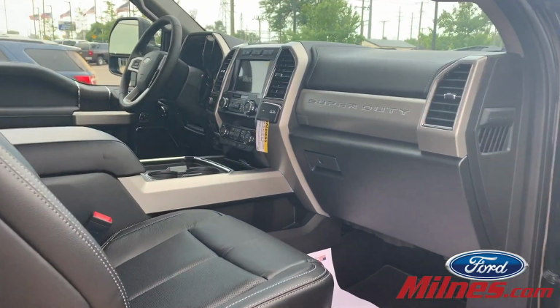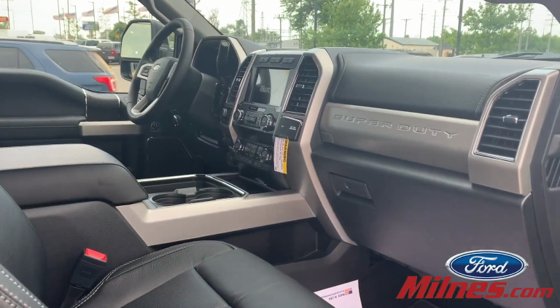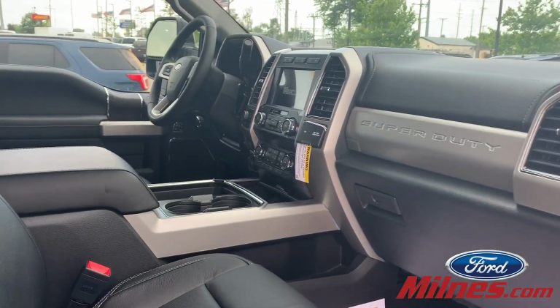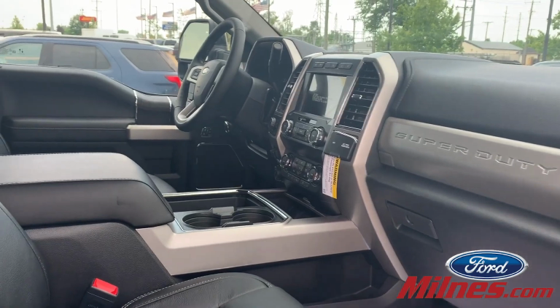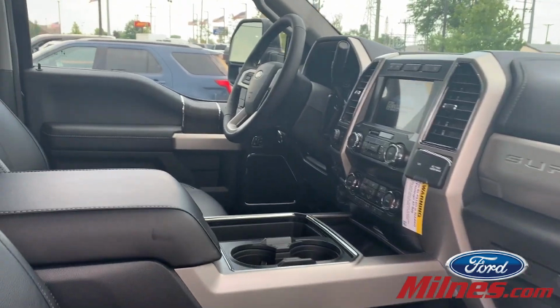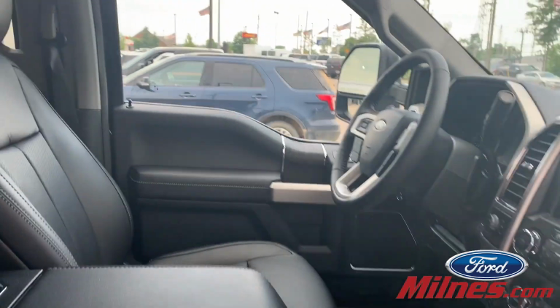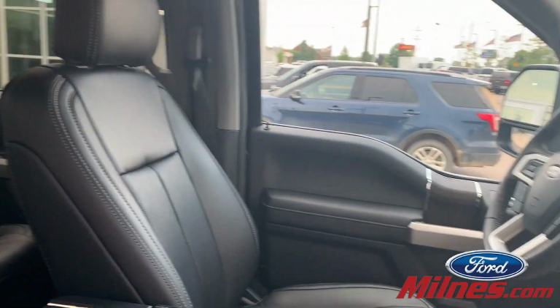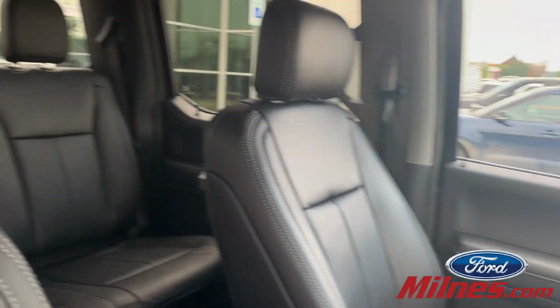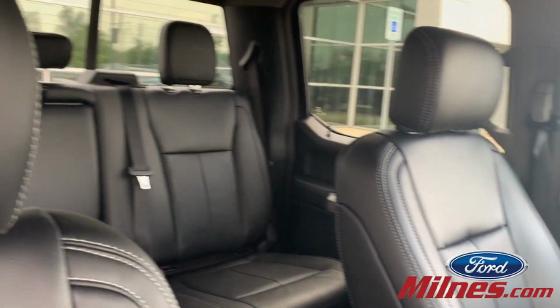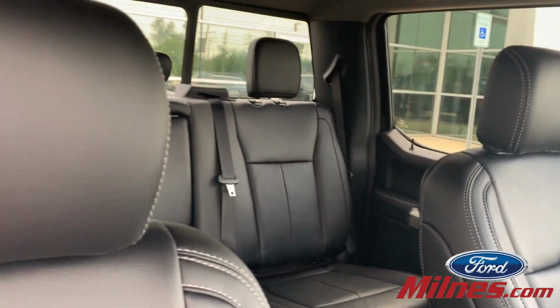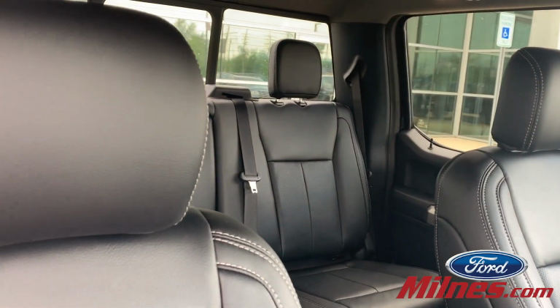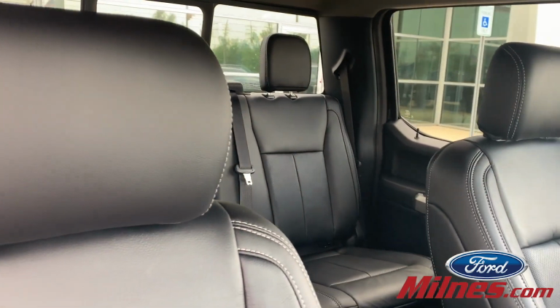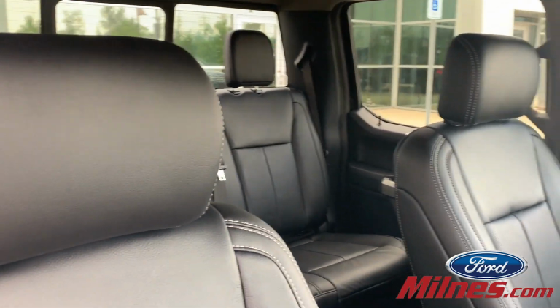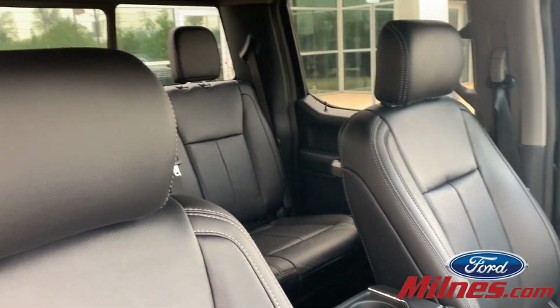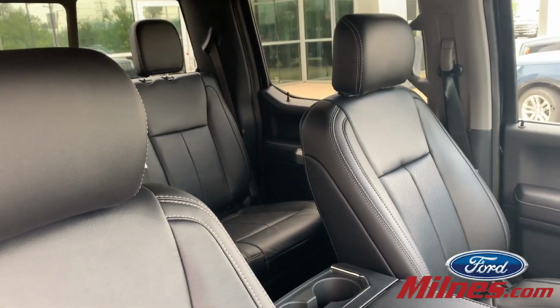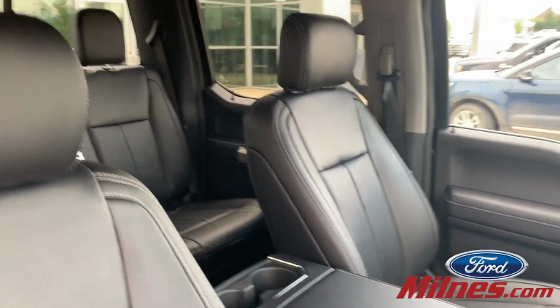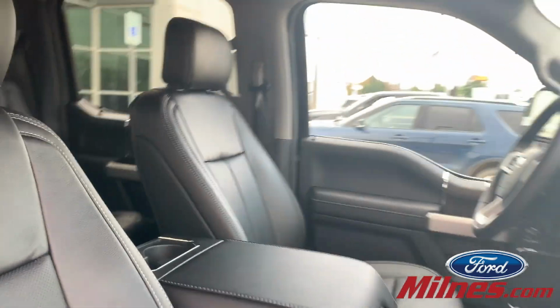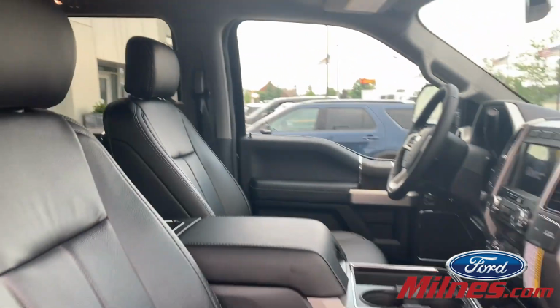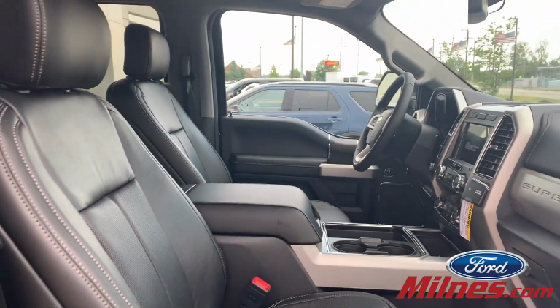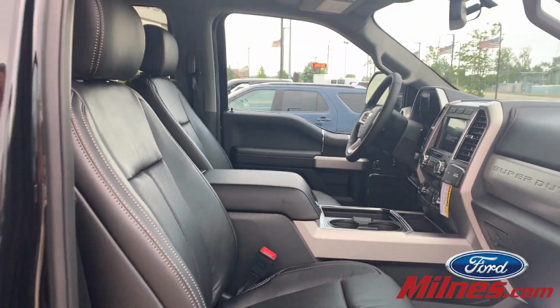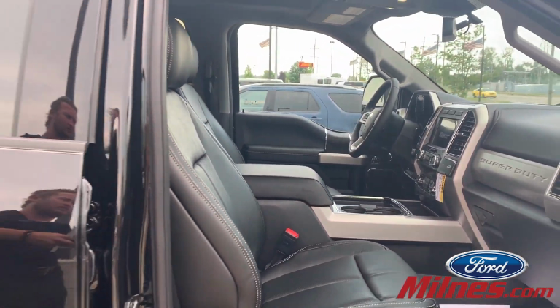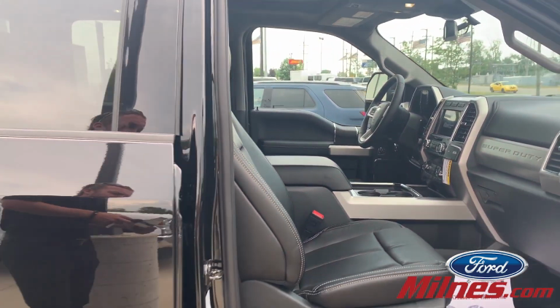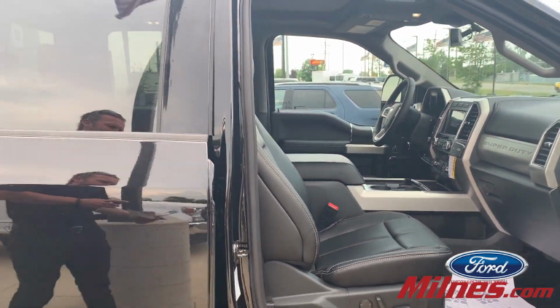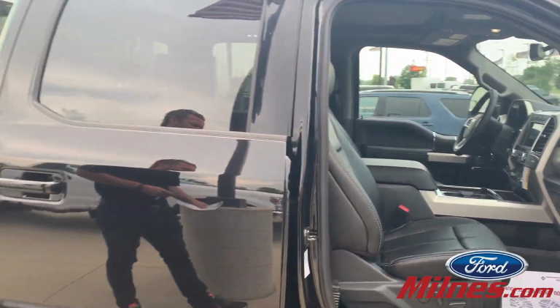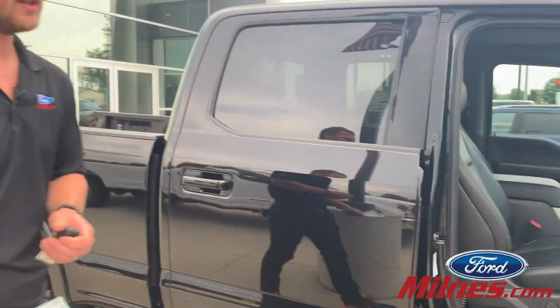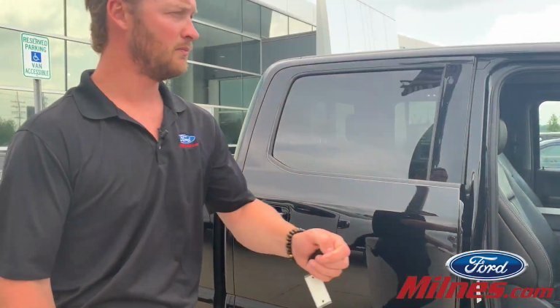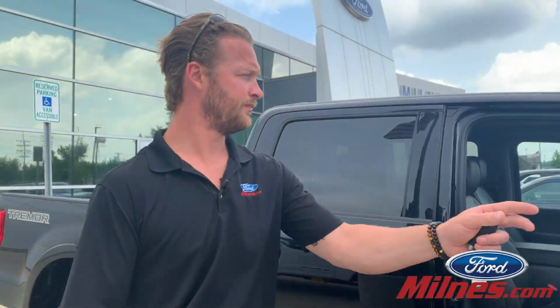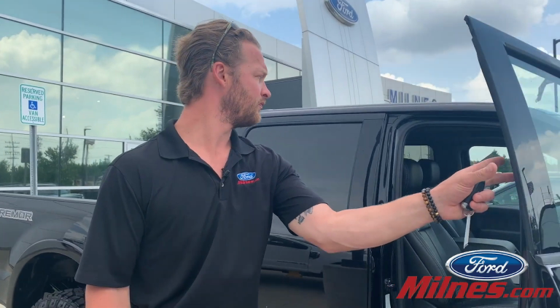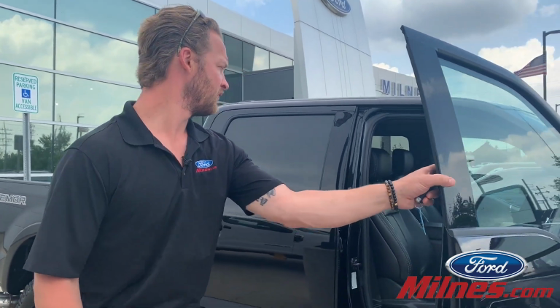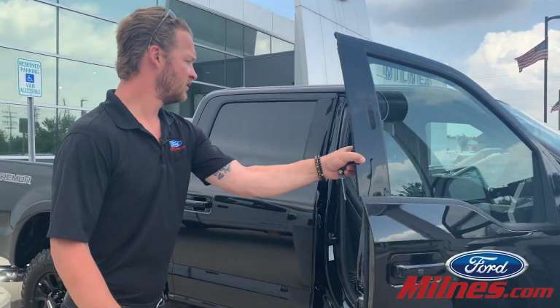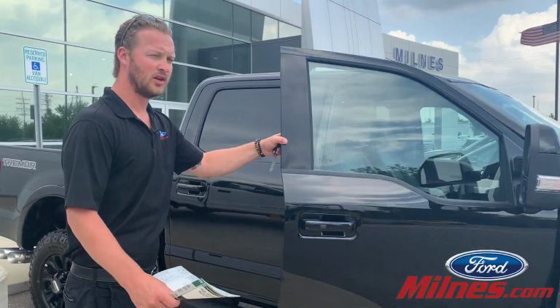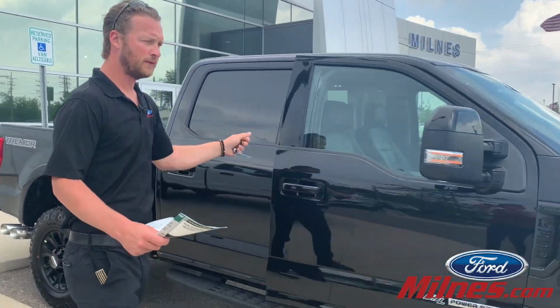Leather interior, heated seats all the way around, AC seats, navigation, ultimate trailer tow cam system, and a sunroof.